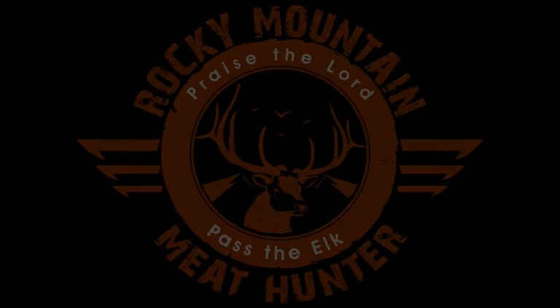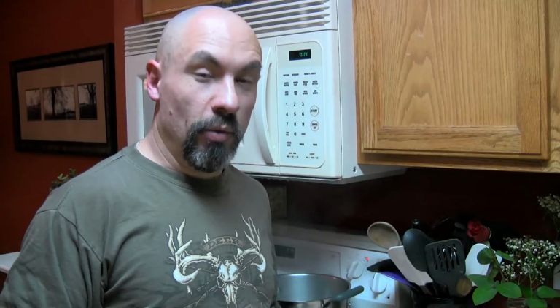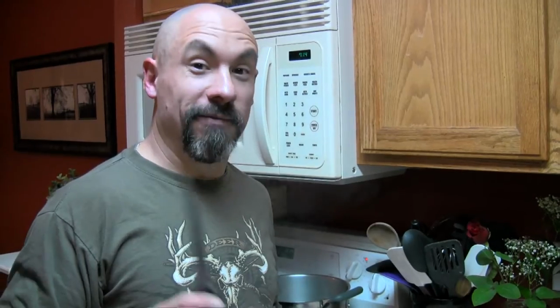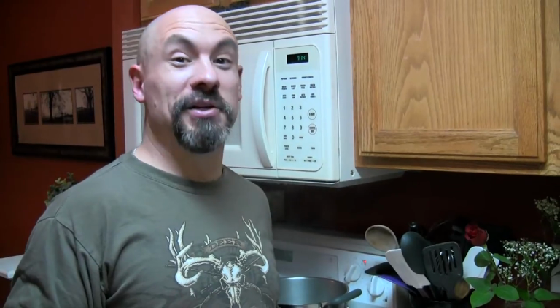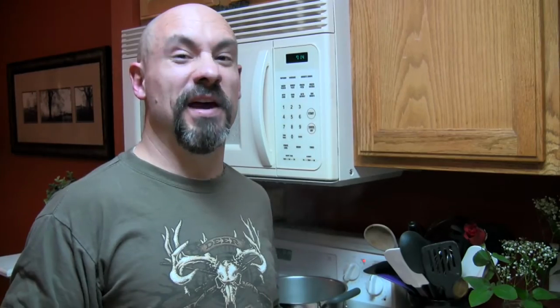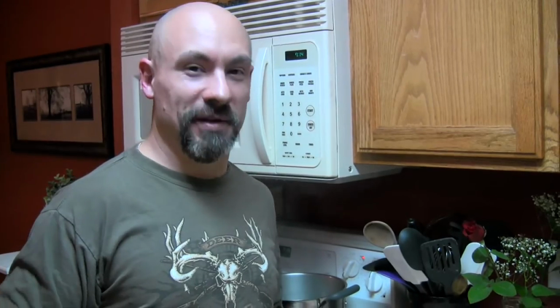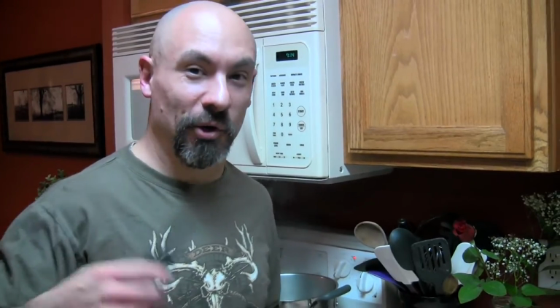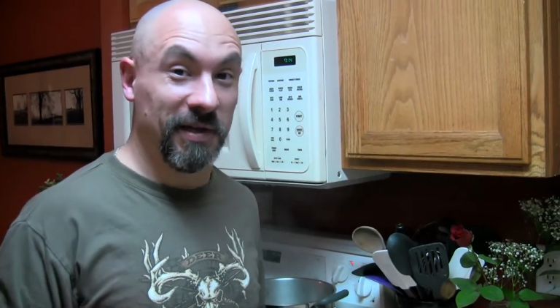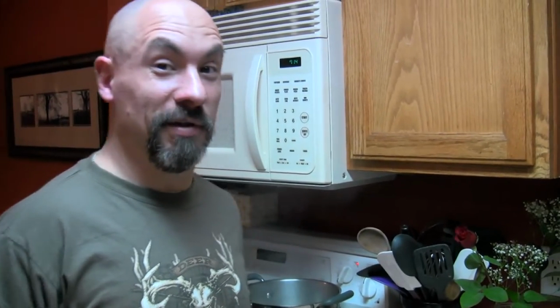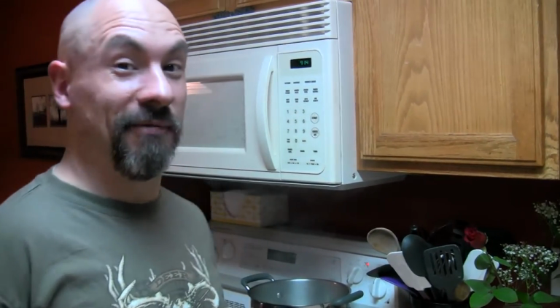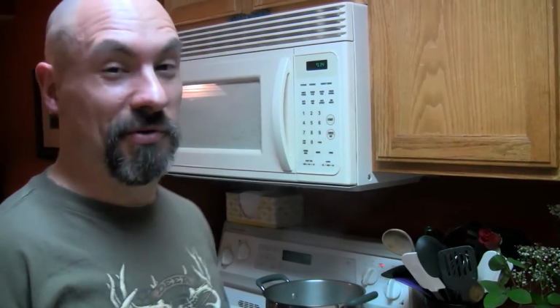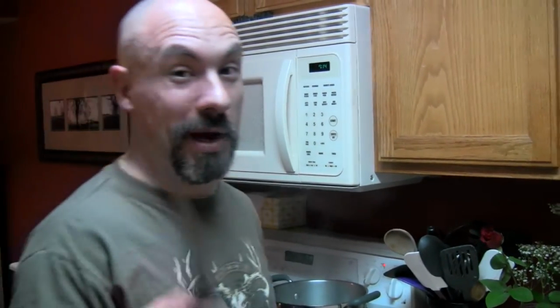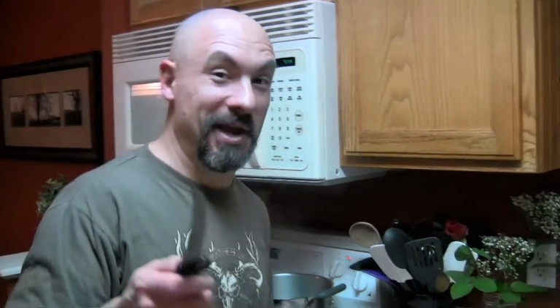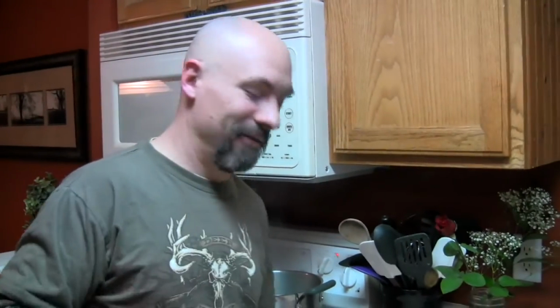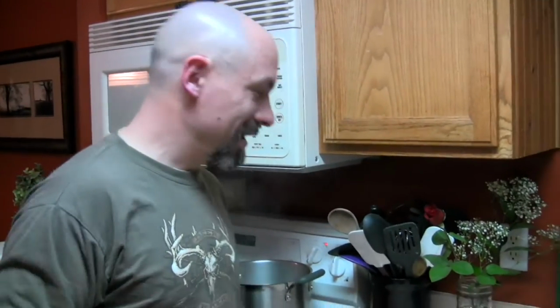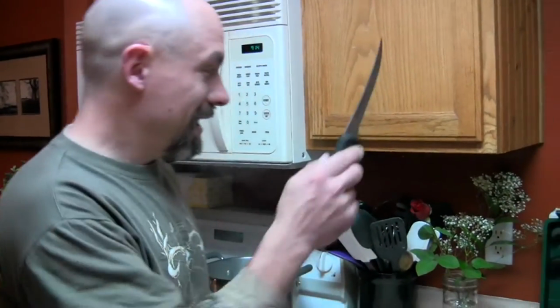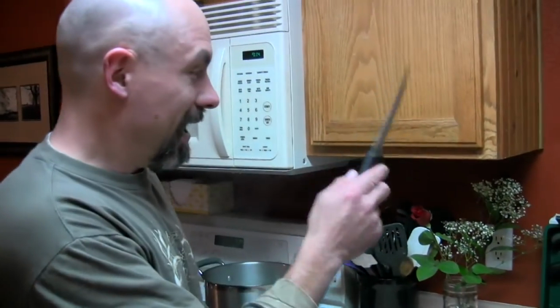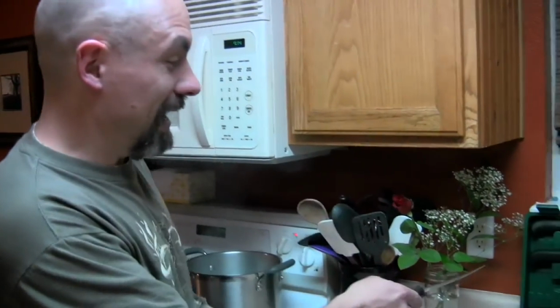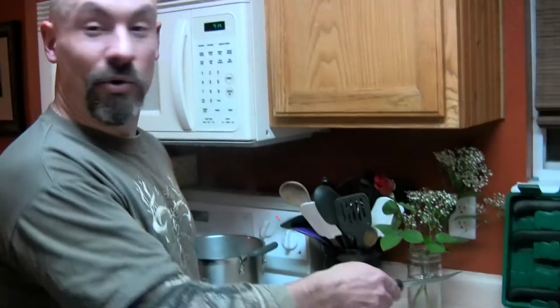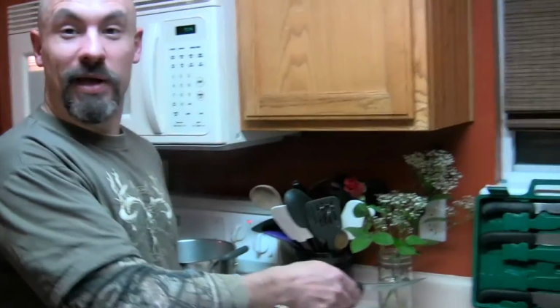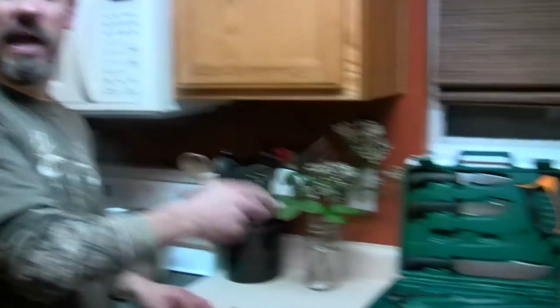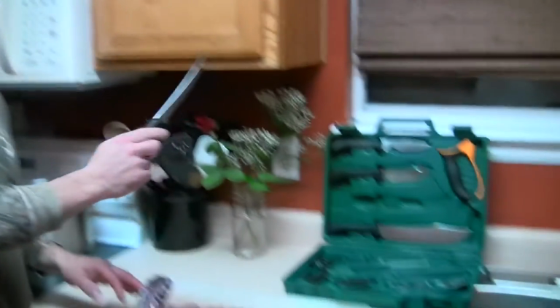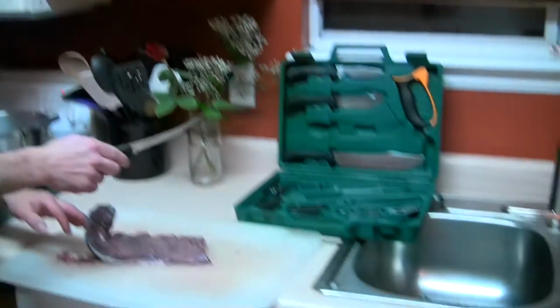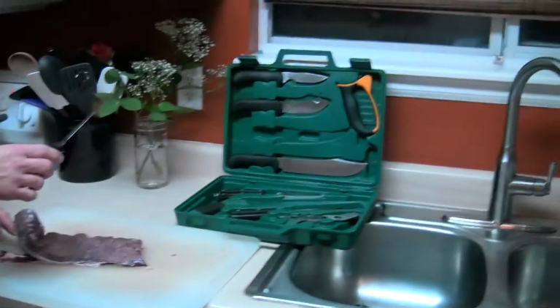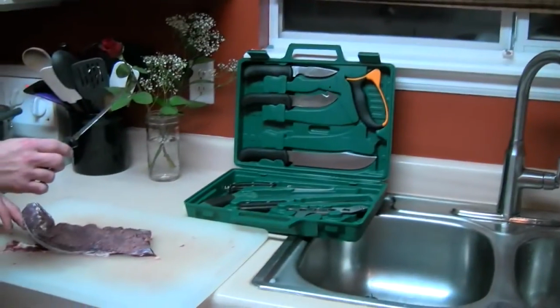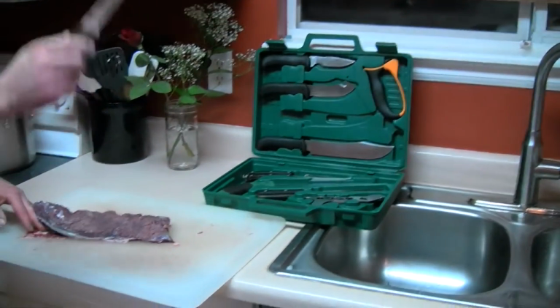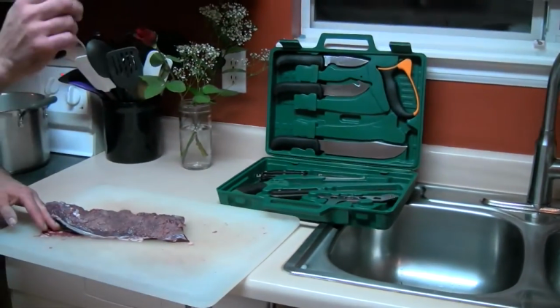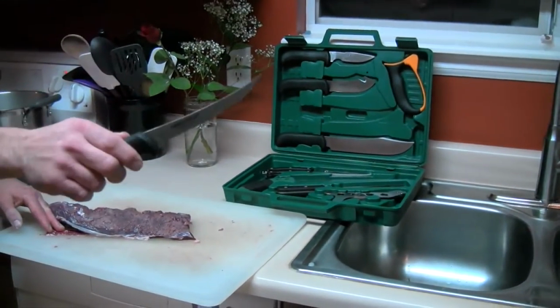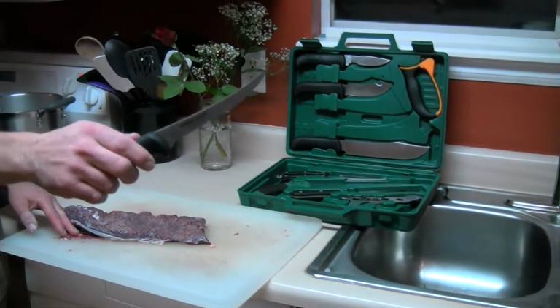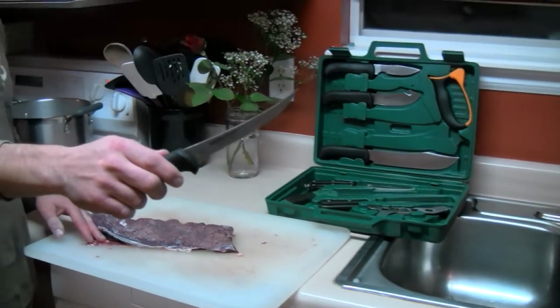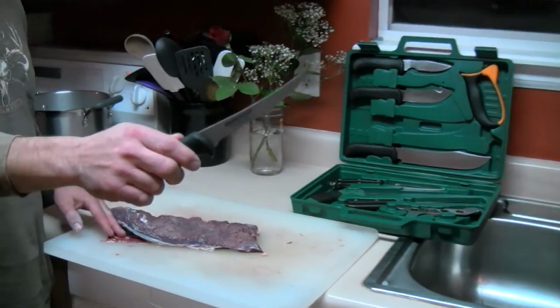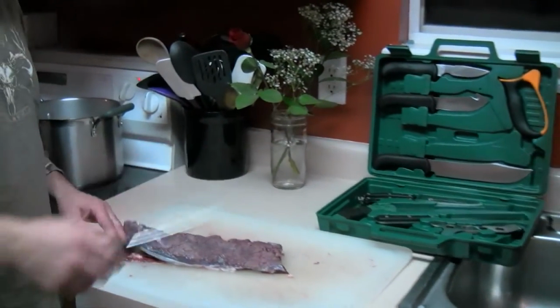We have fresh venison courtesy of this afternoon's Whitetail Harvest. I have the Outdoor Edge game processor and the boning fillet knife.